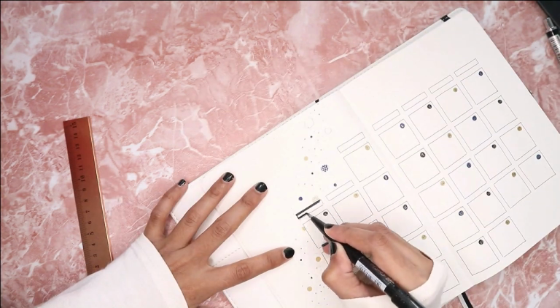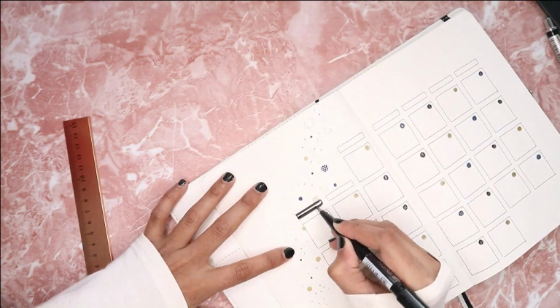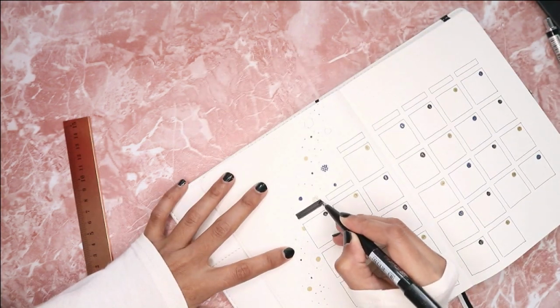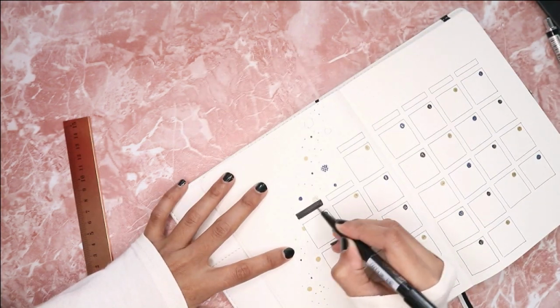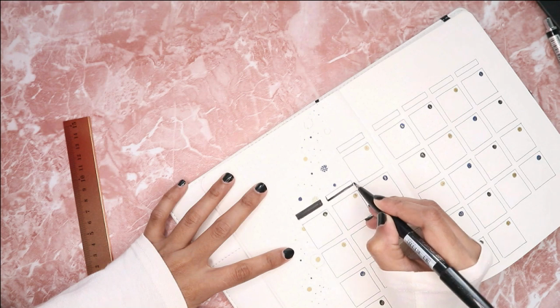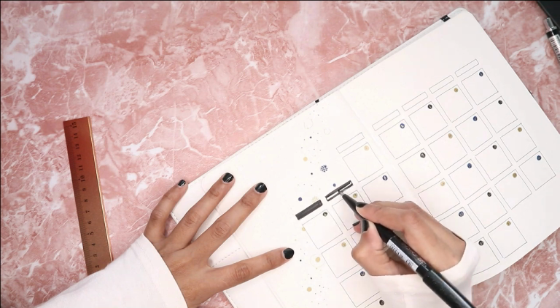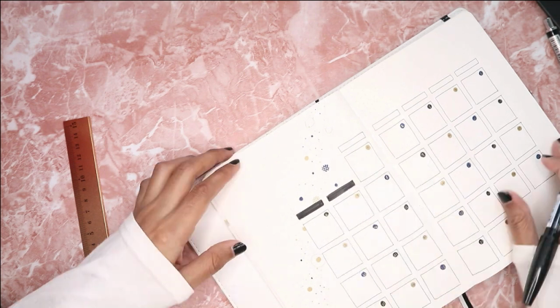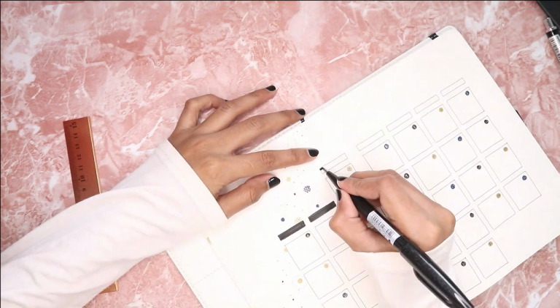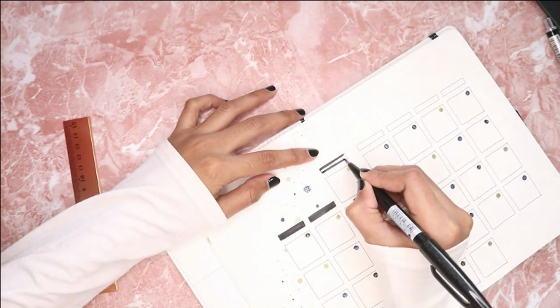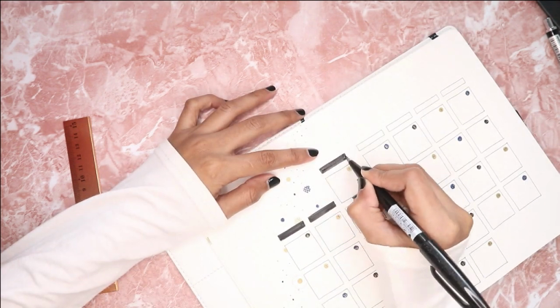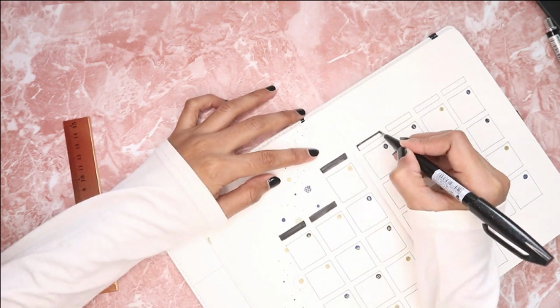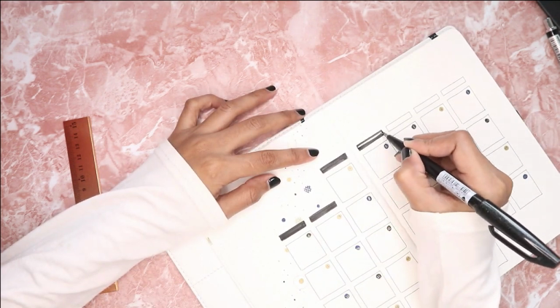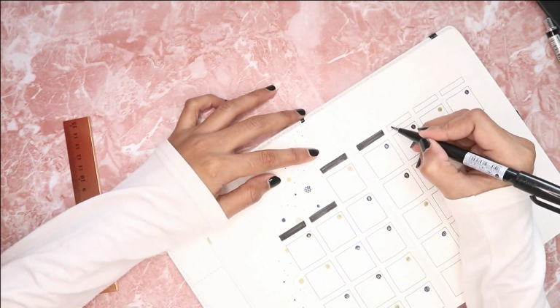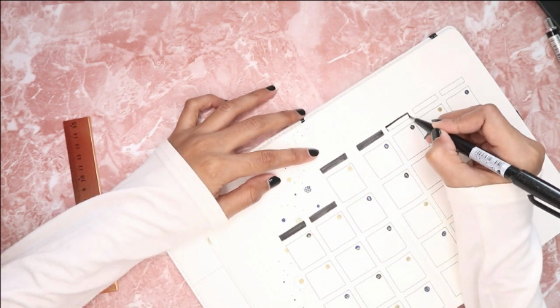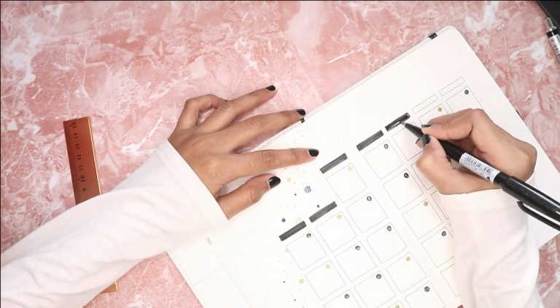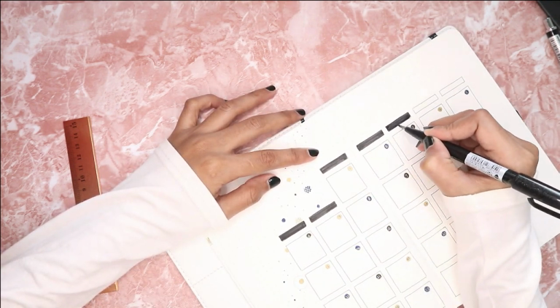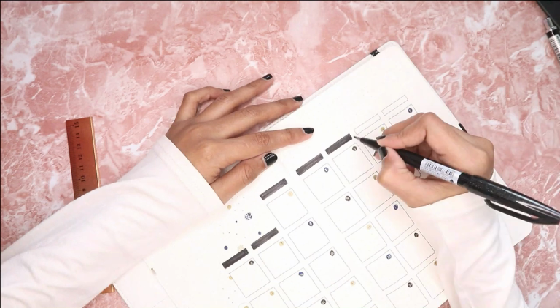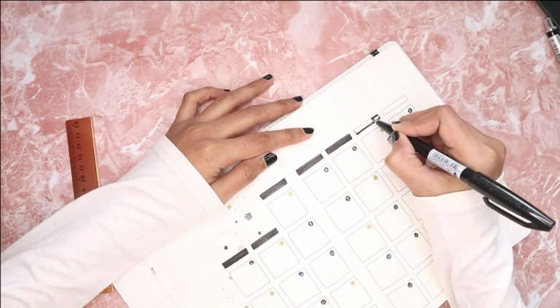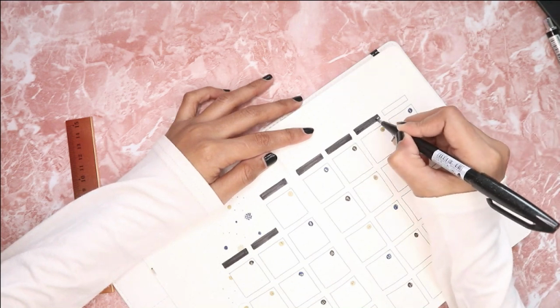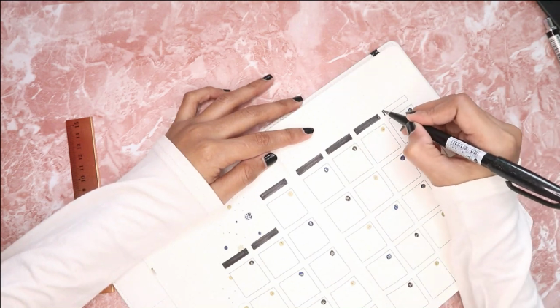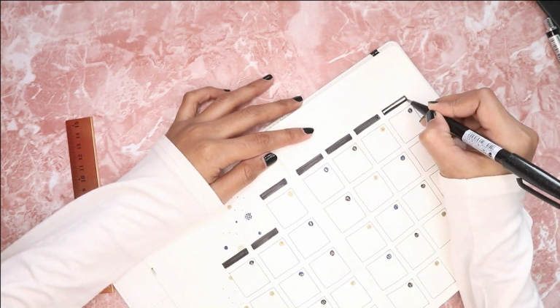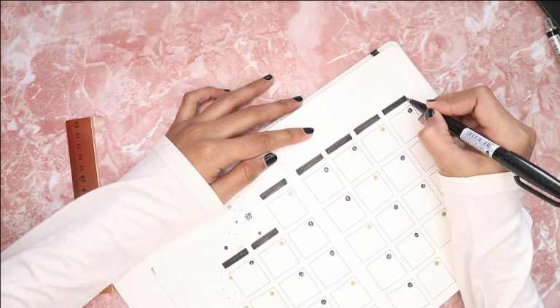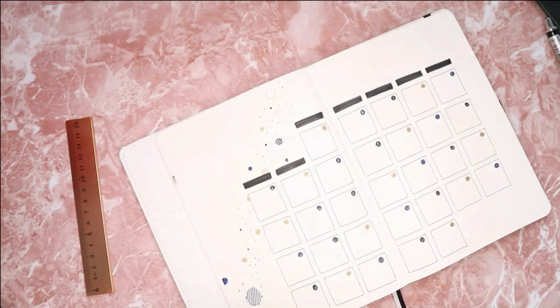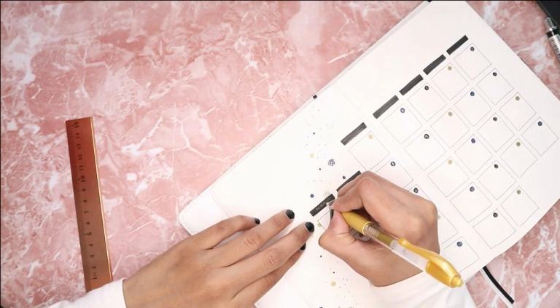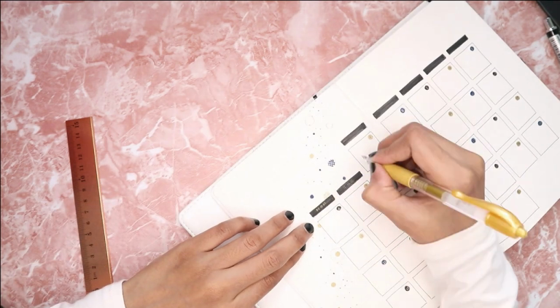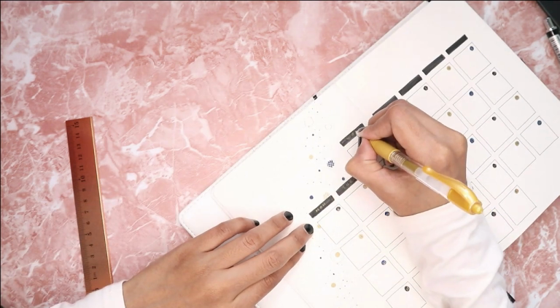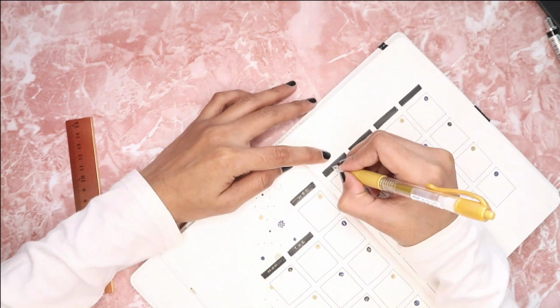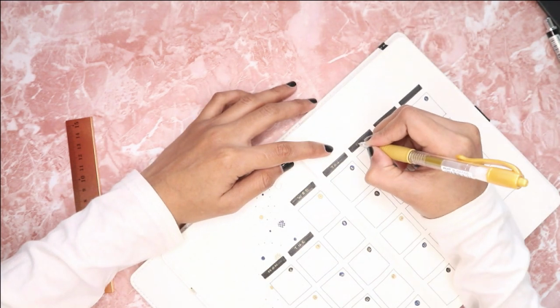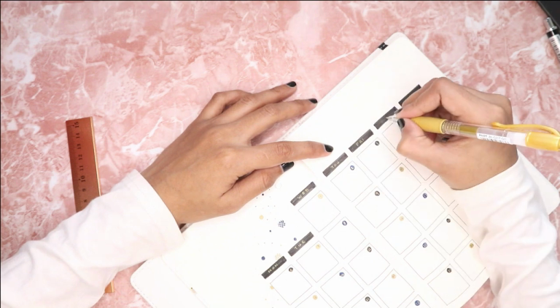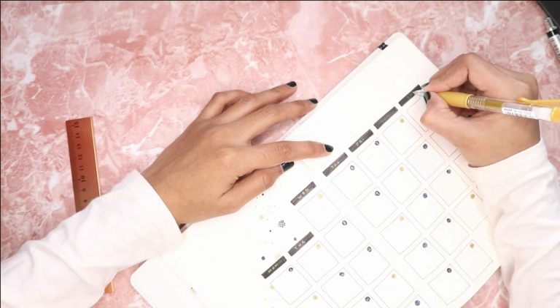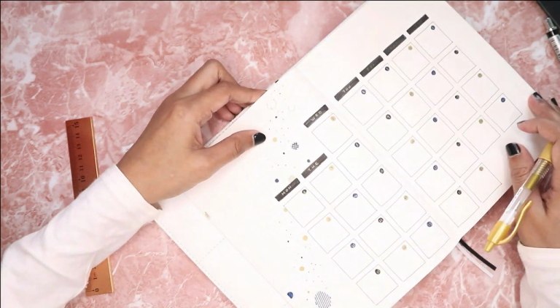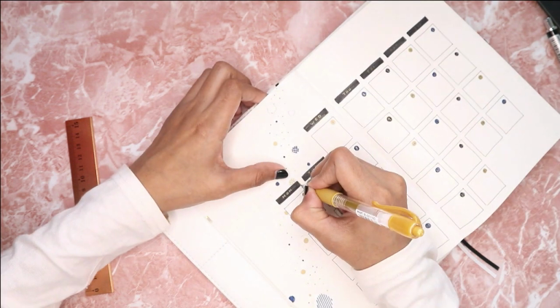As you can see in this video, I'm using my Pentel Fude Touch pen in black to color in the boxes where I write down all the dates, and I'm writing down the days with the same gold pen.